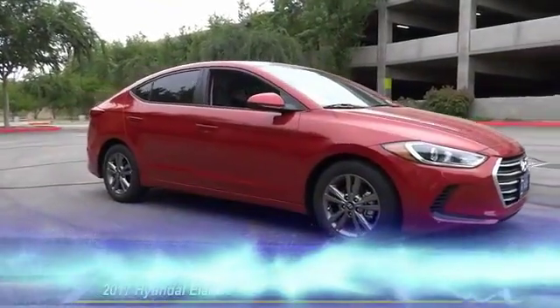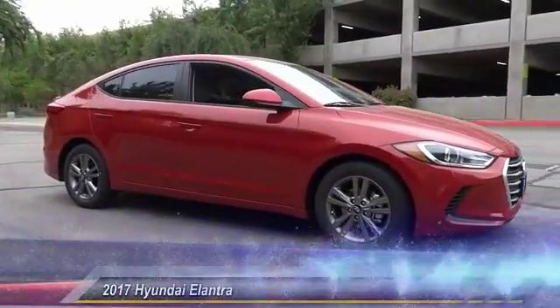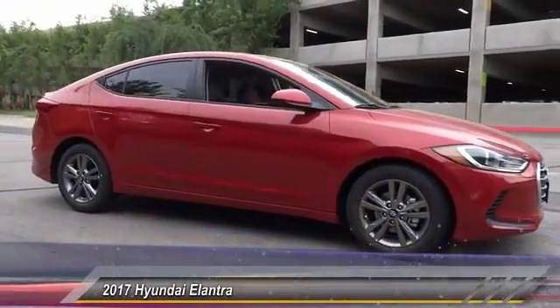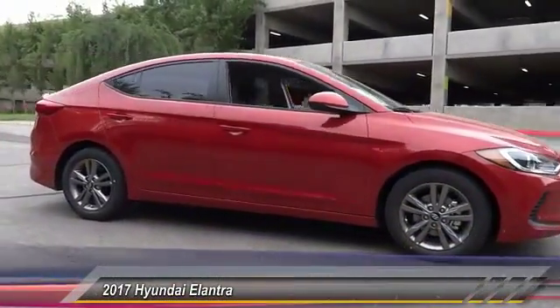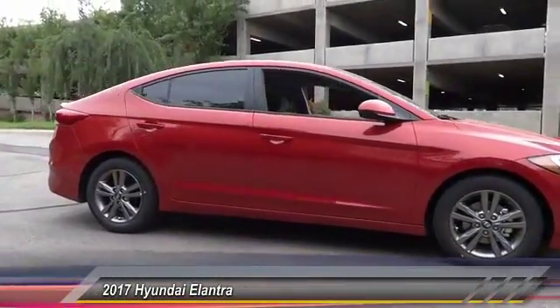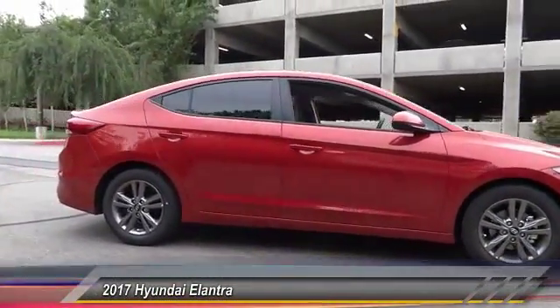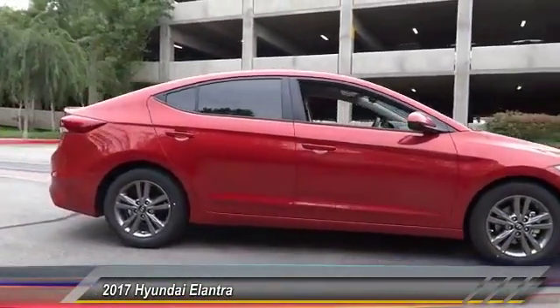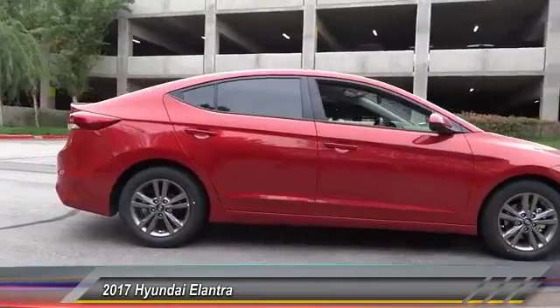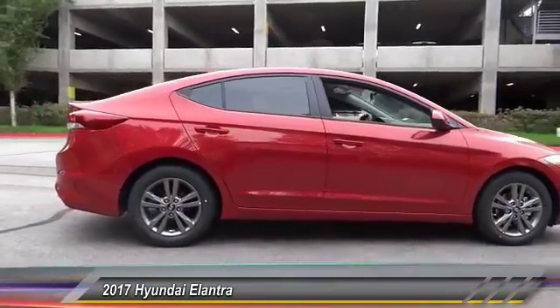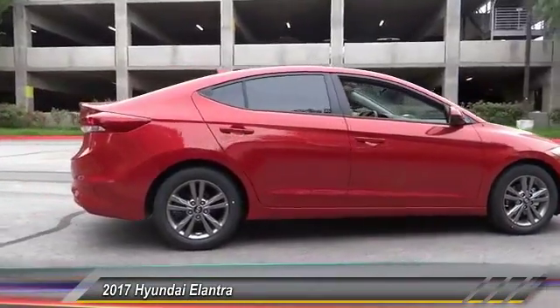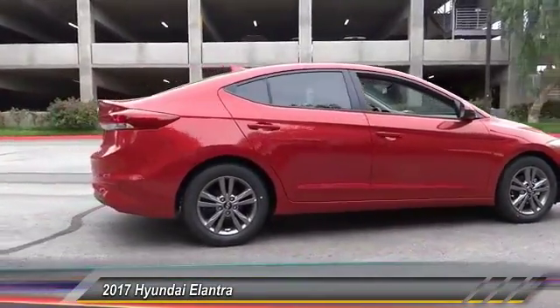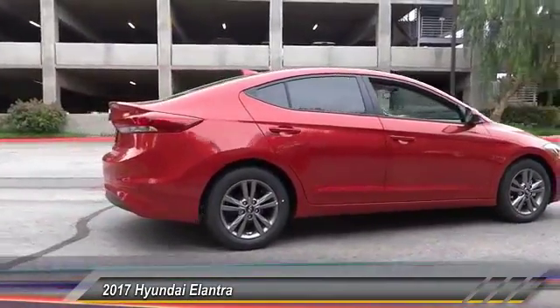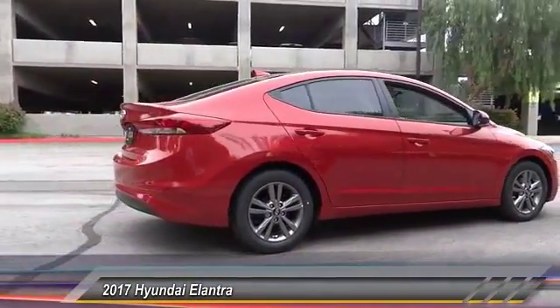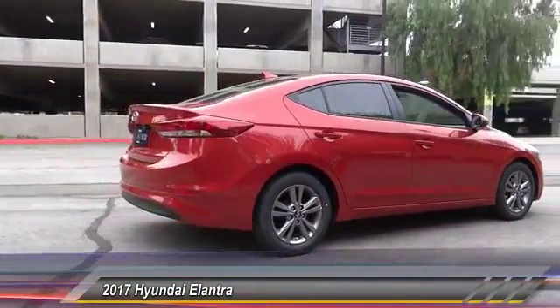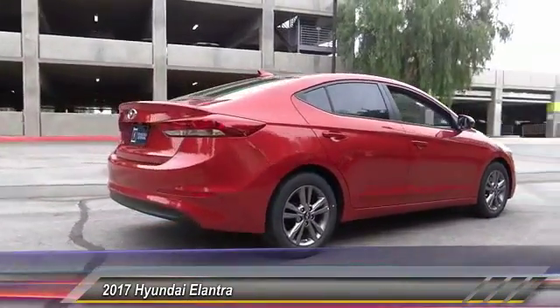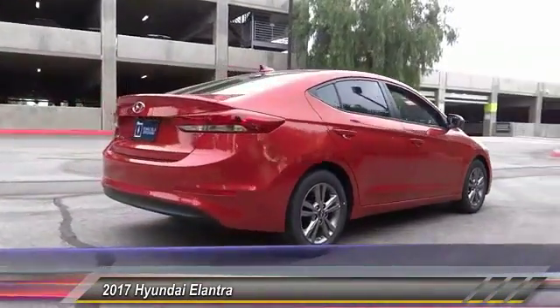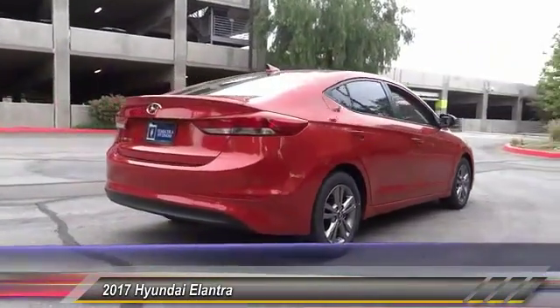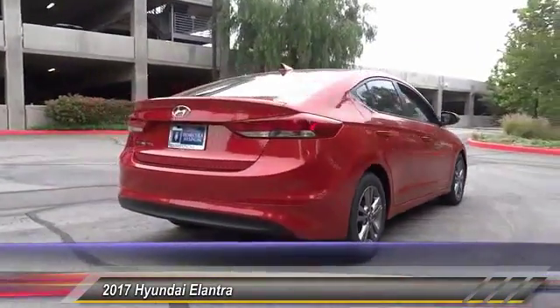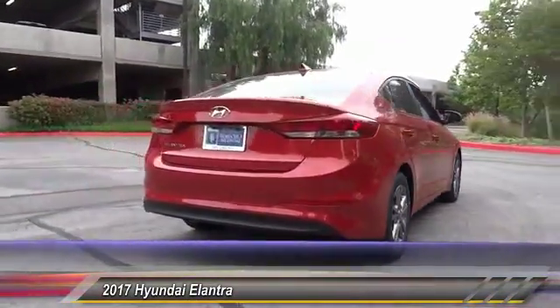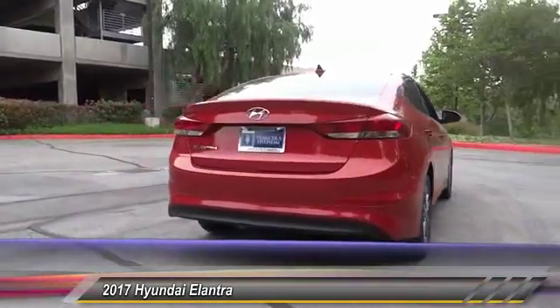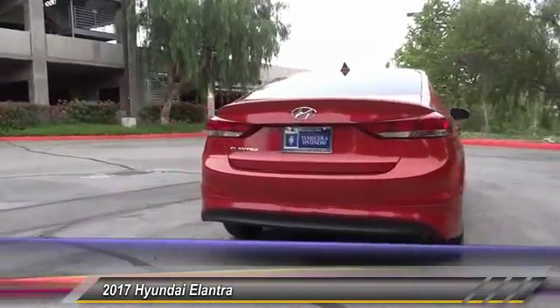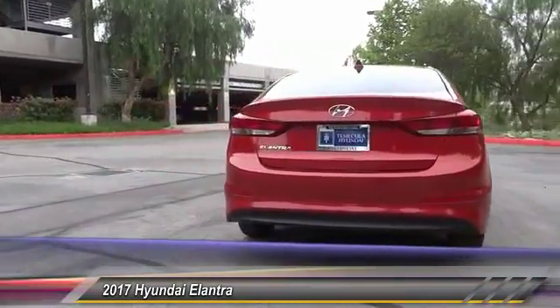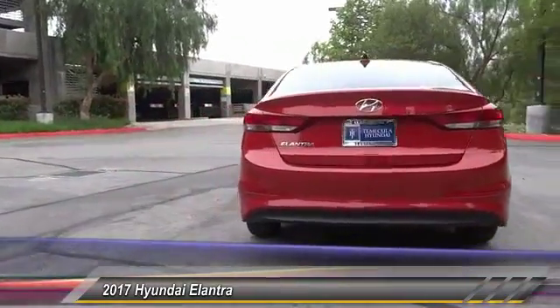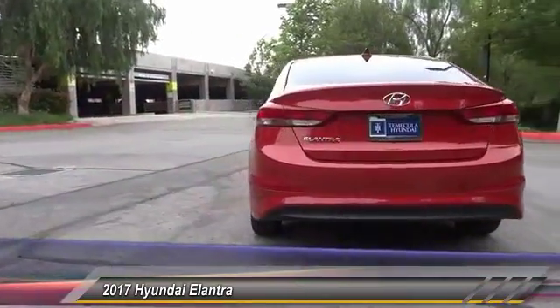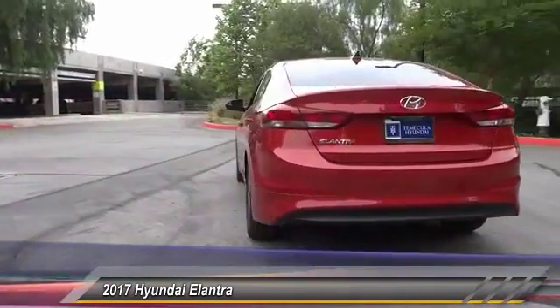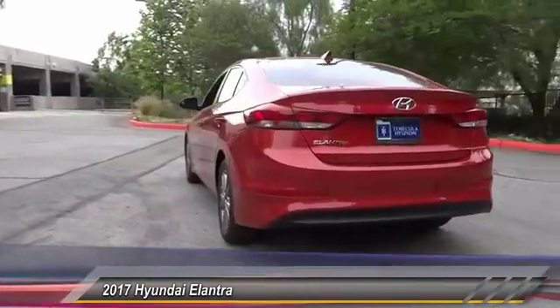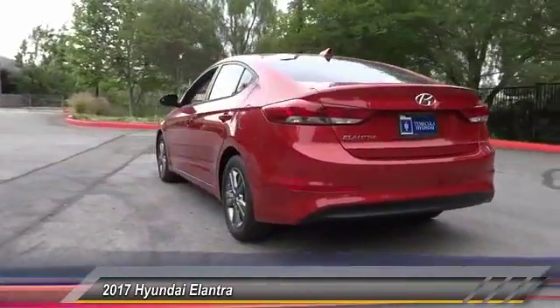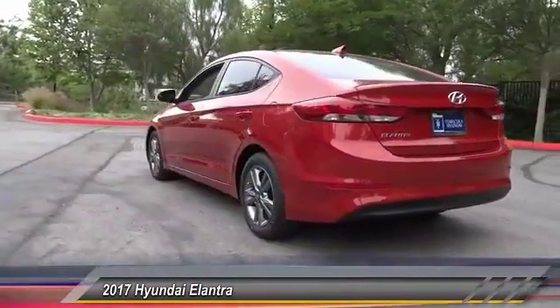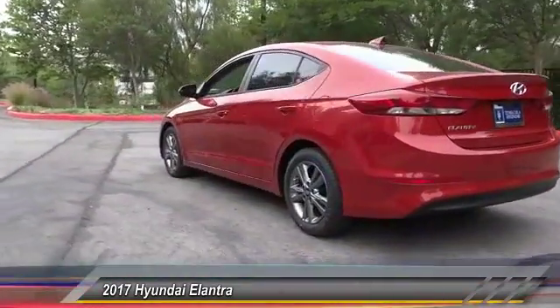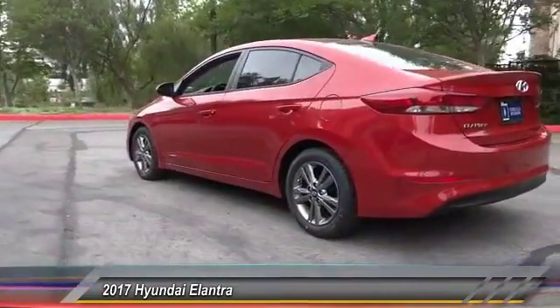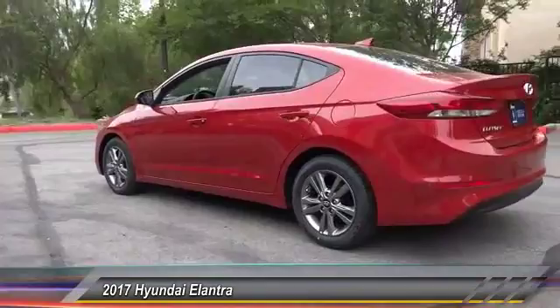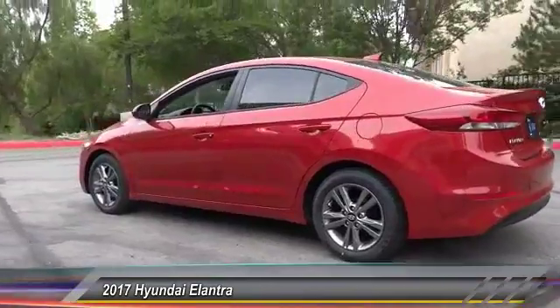2017 Elantra. The Elantra boasts the most interior room in its class and gets an exceptional 35 miles per gallon. With its luxurious standard features, the Elantra is an easy choice and is priced below $15,000.